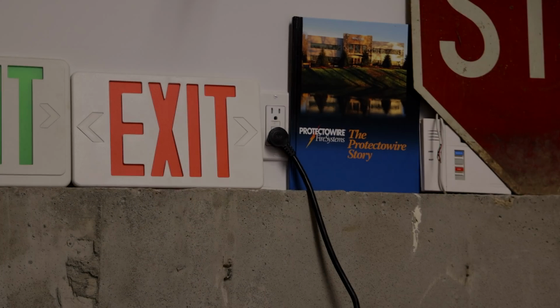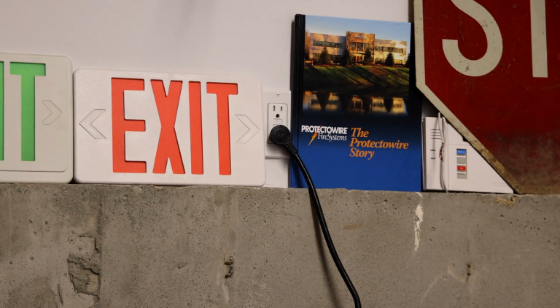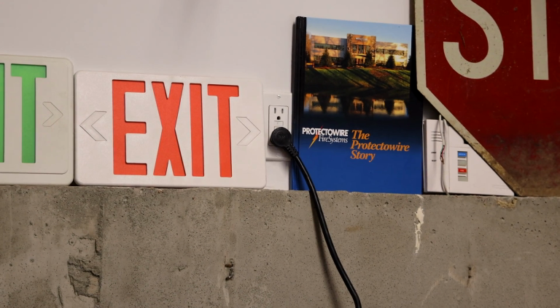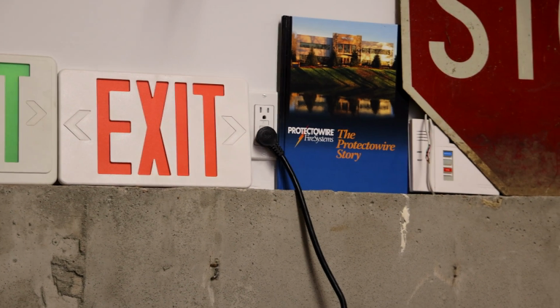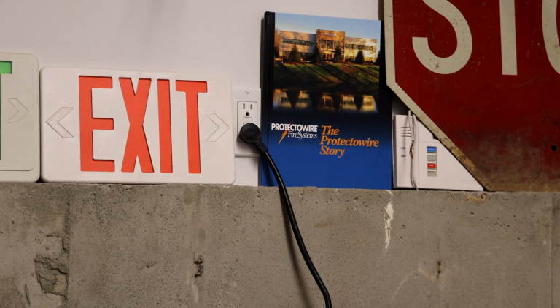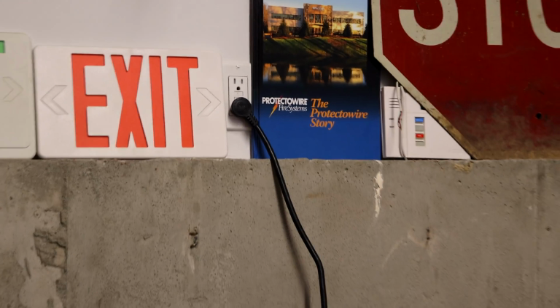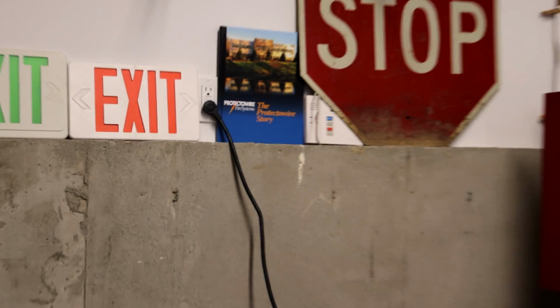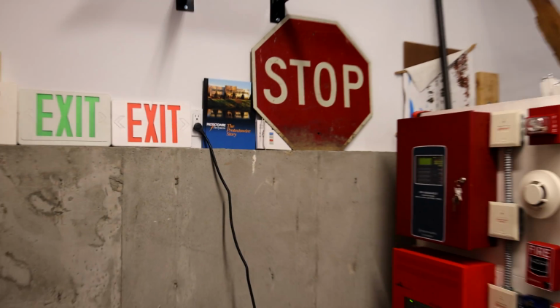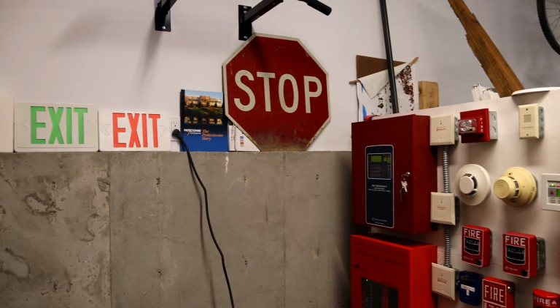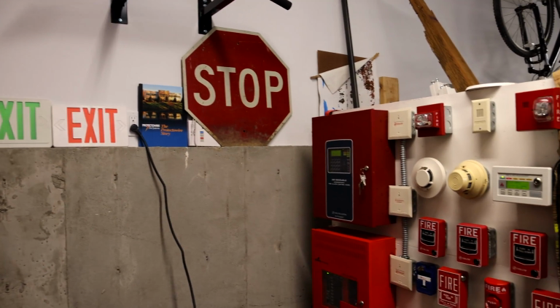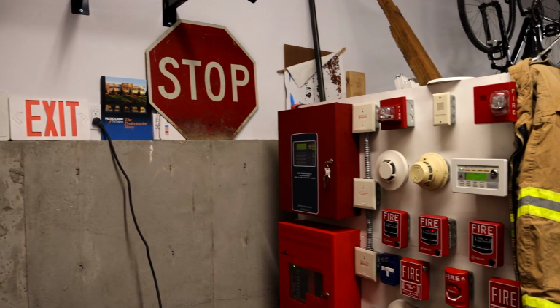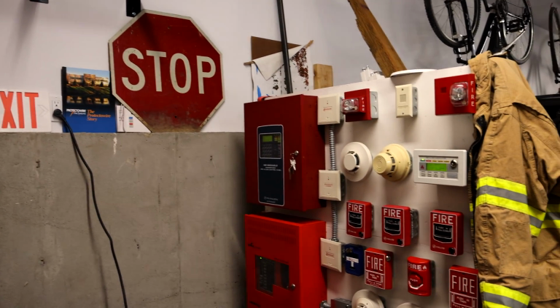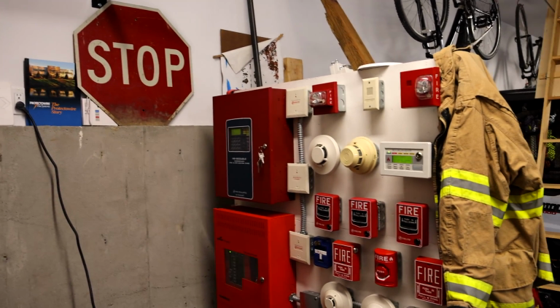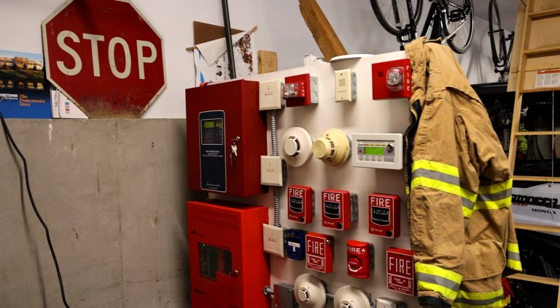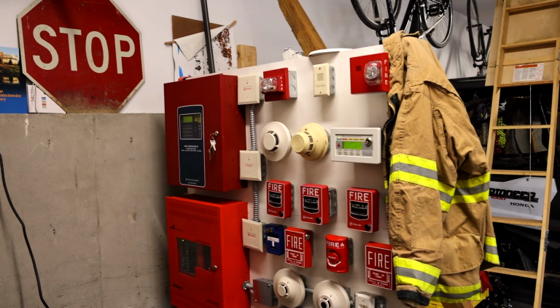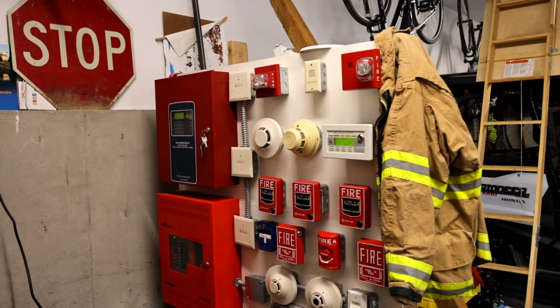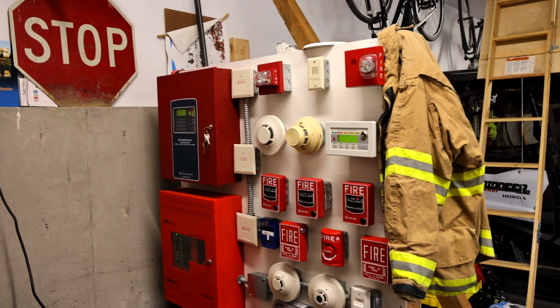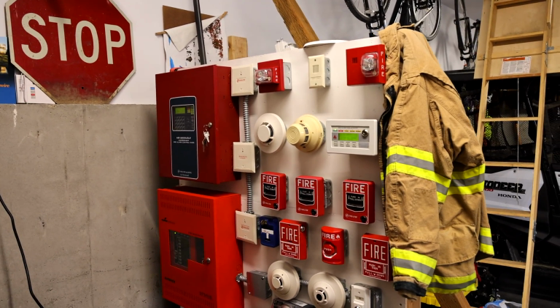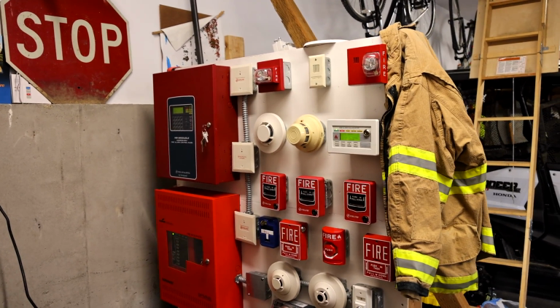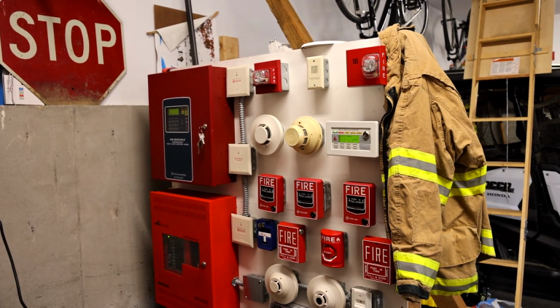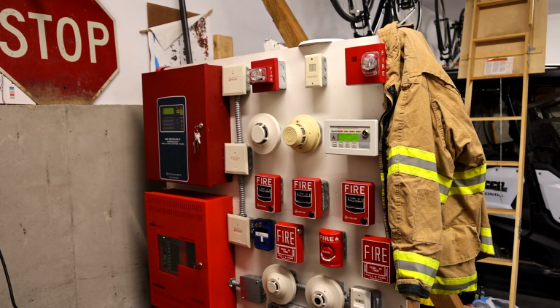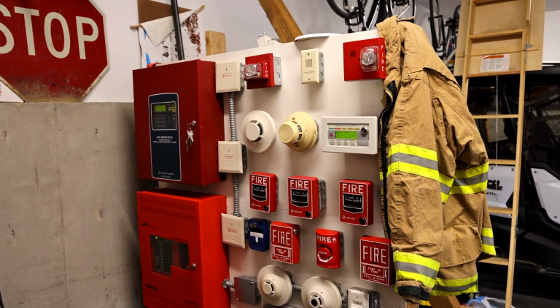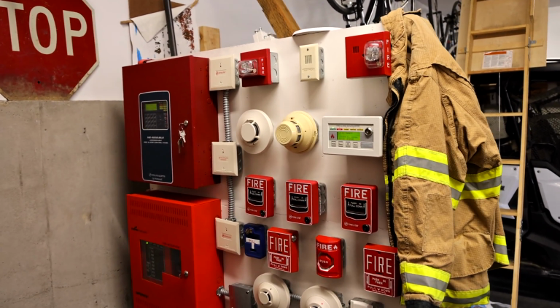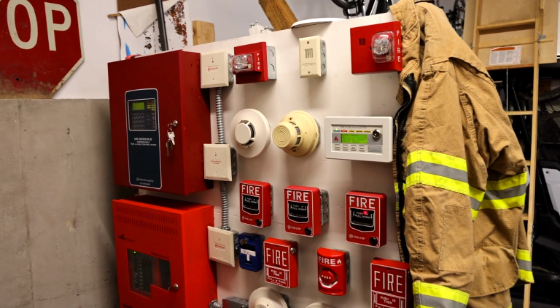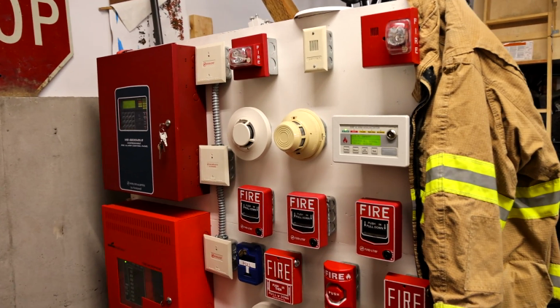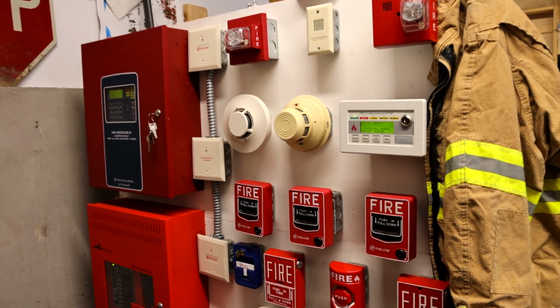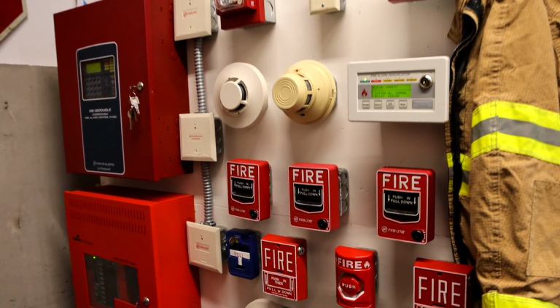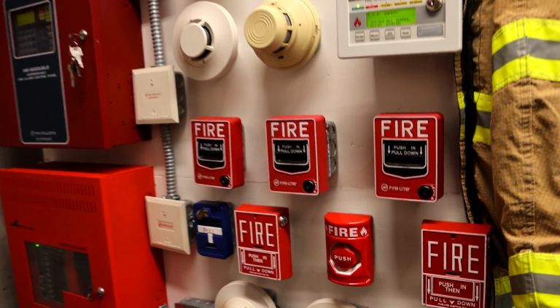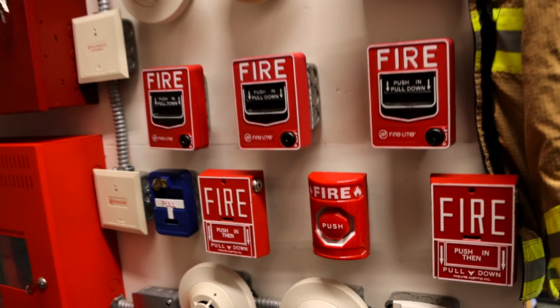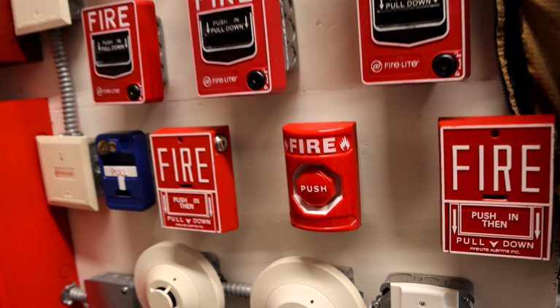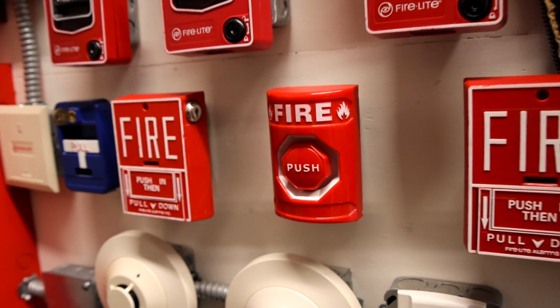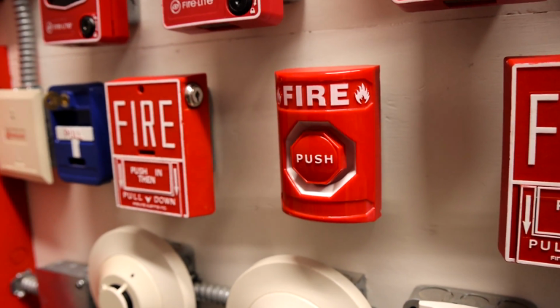I've plugged my voice evacuation fire alarm demonstration system back into the wall, which means it's finally time to demonstrate some more fire alarms. Here we go.